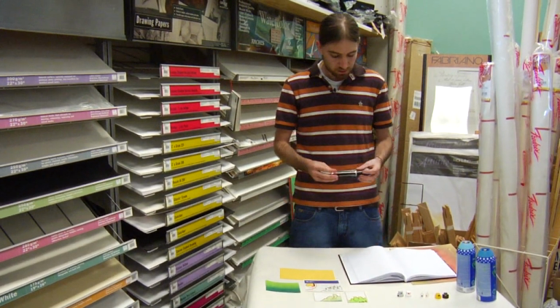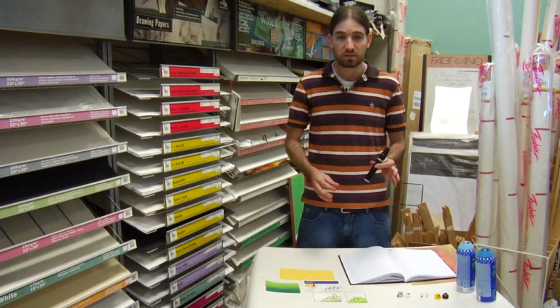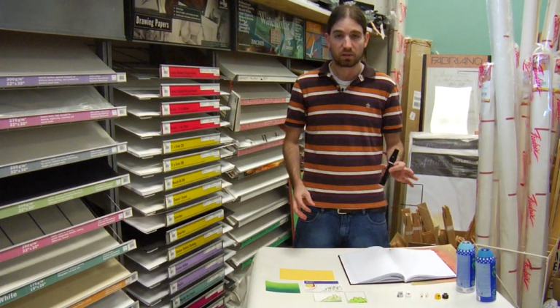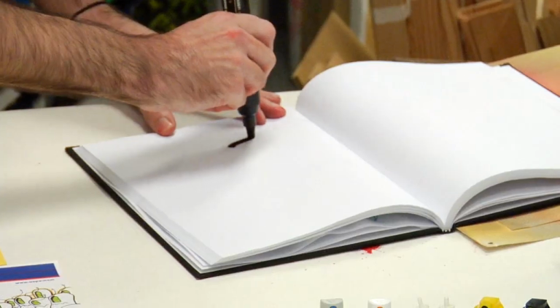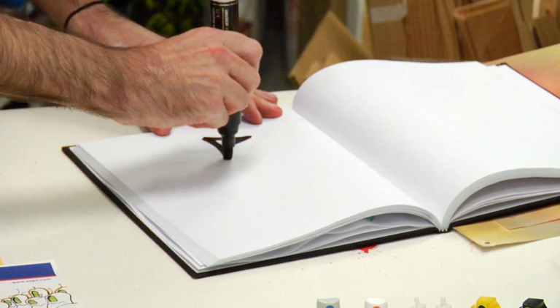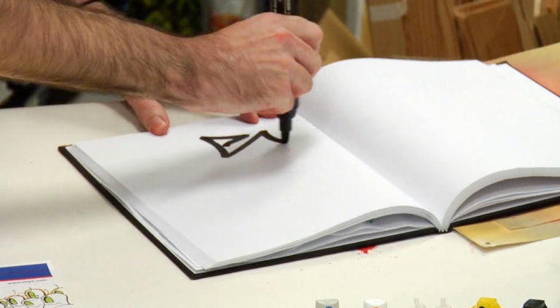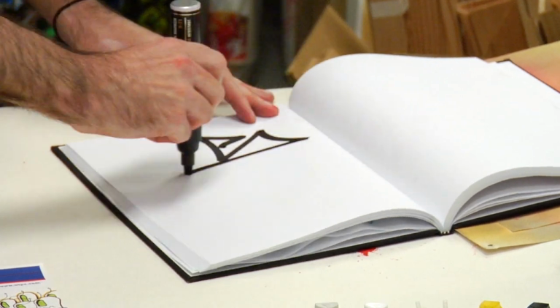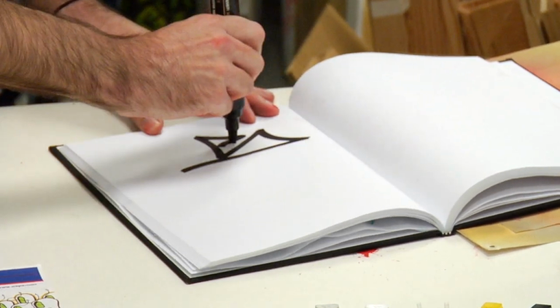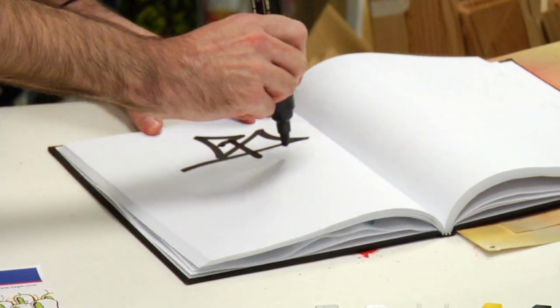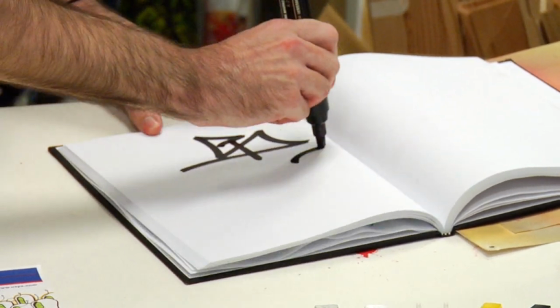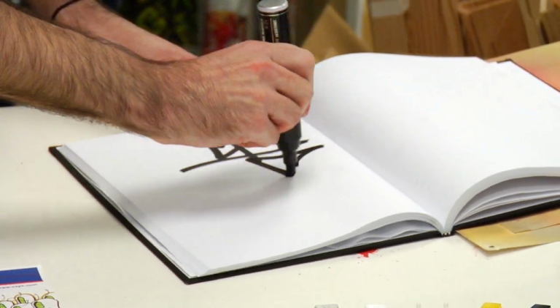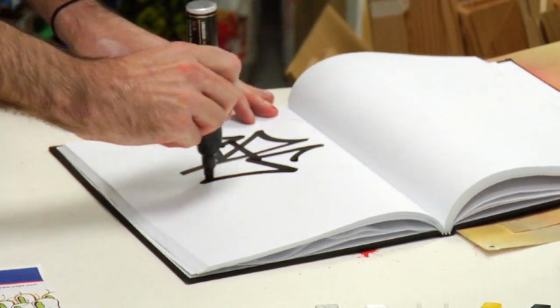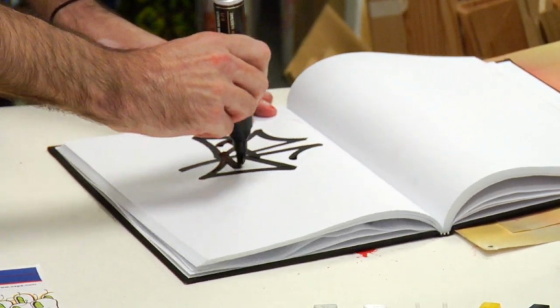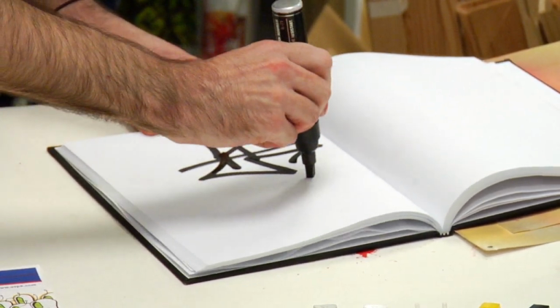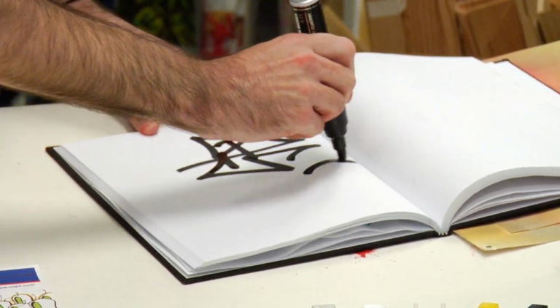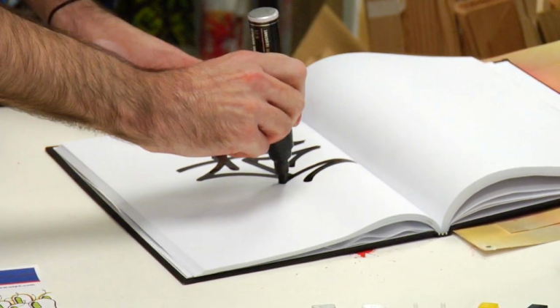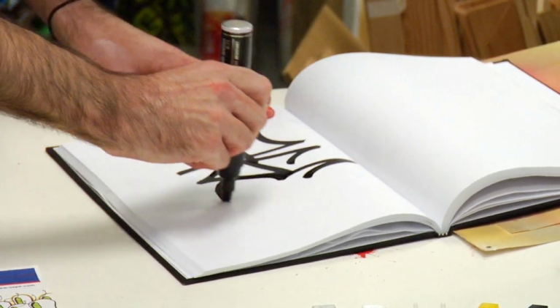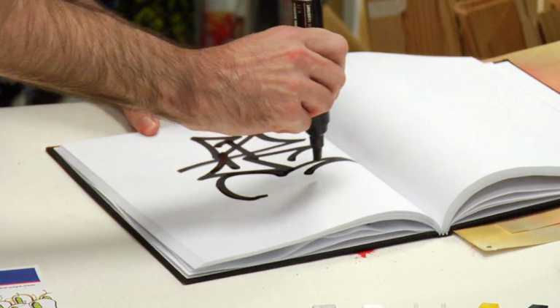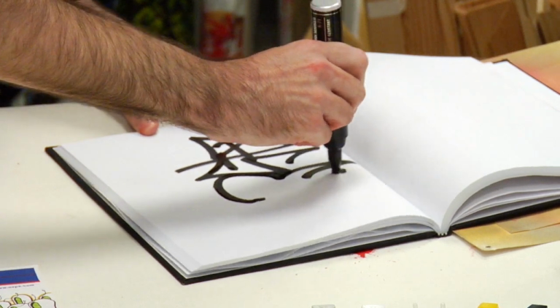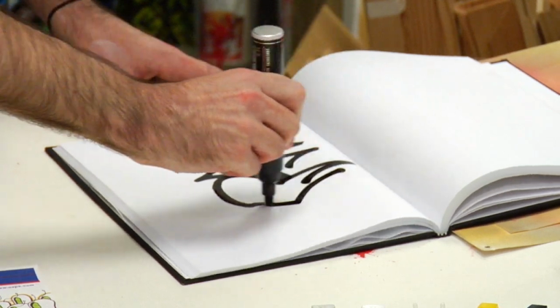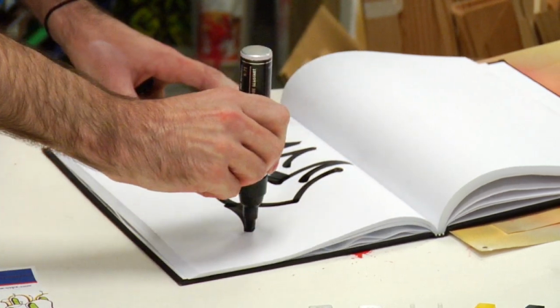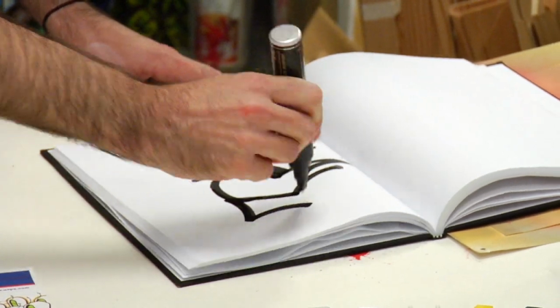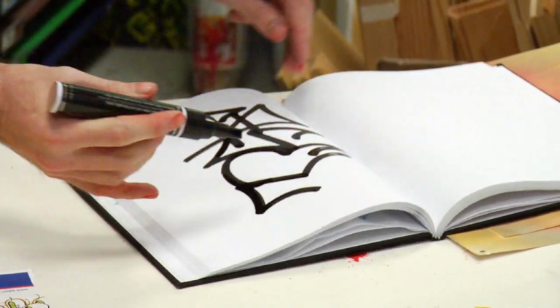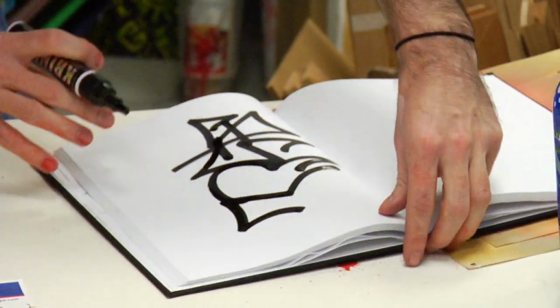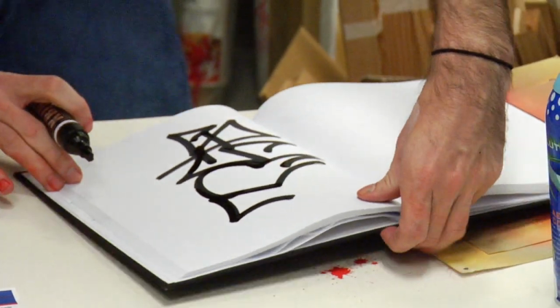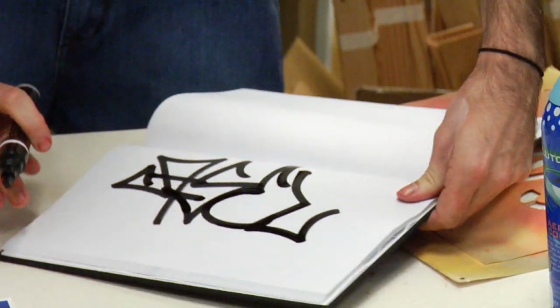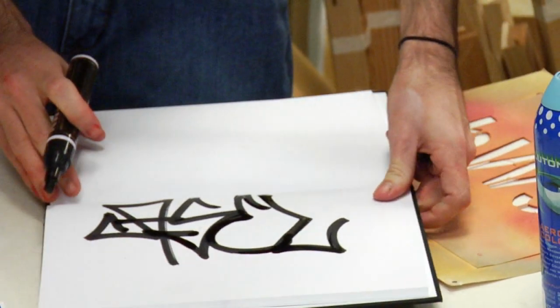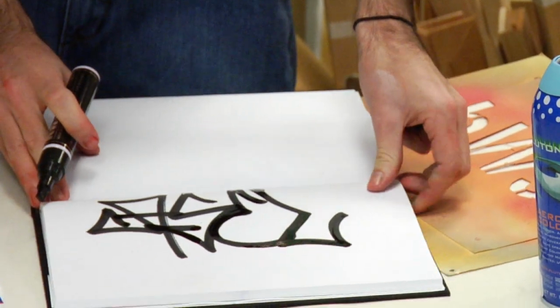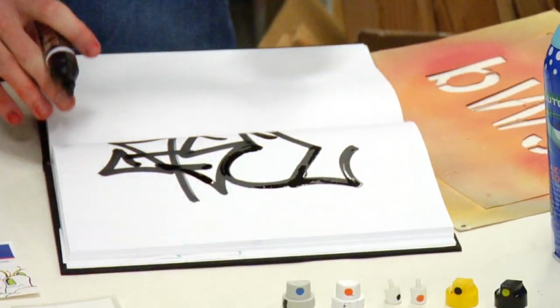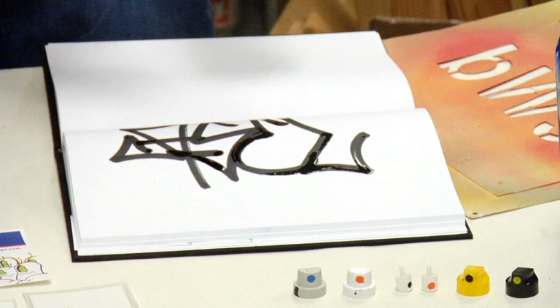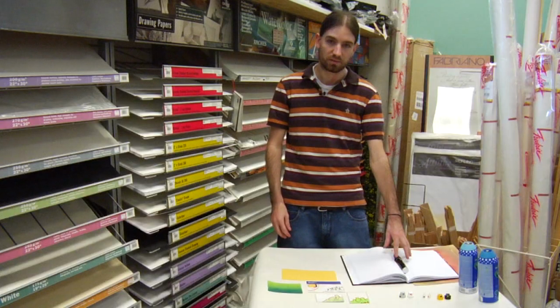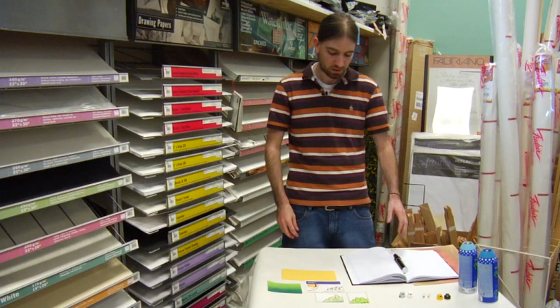Some of the easiest ways to produce graffiti is using markers — a nice little crank here. You can do hand styles and little small bubble letterings or different designs, things like that. Works in black books, canvases, all kinds of those things.